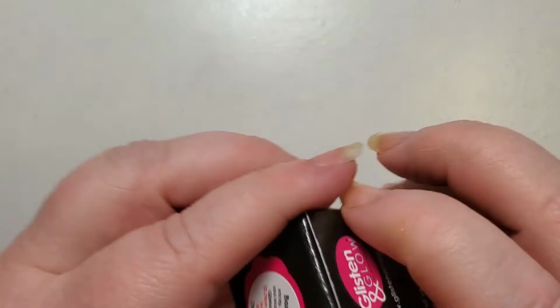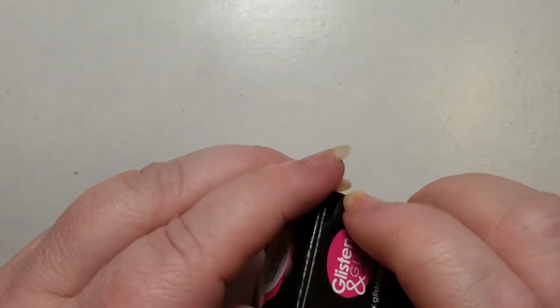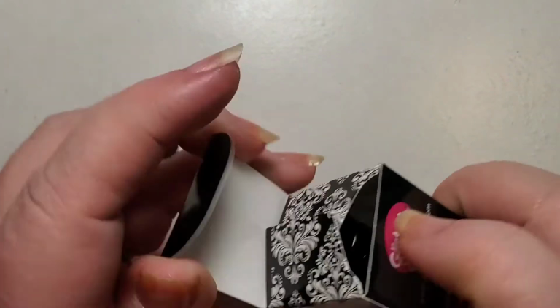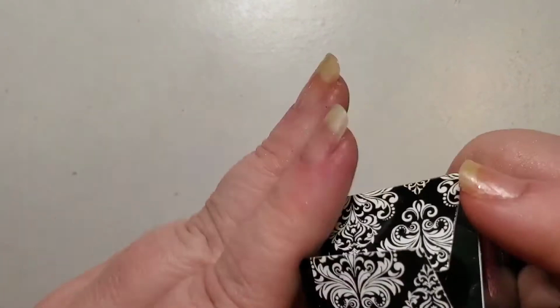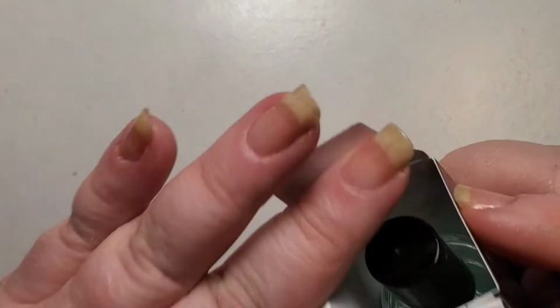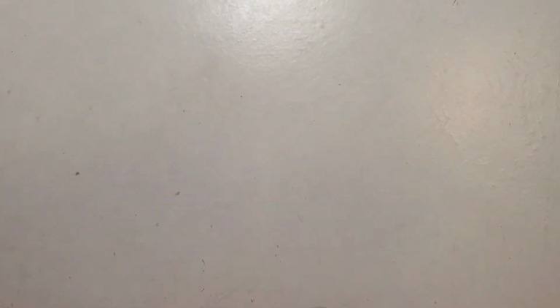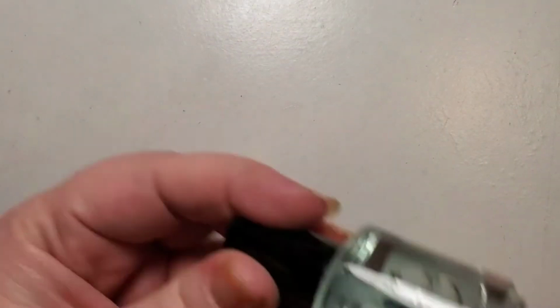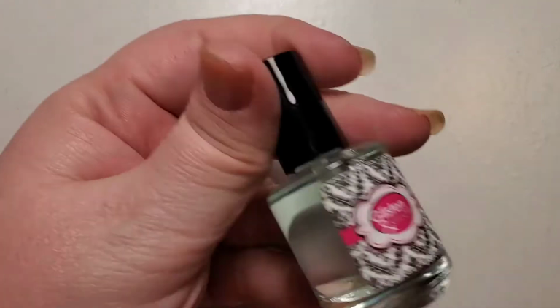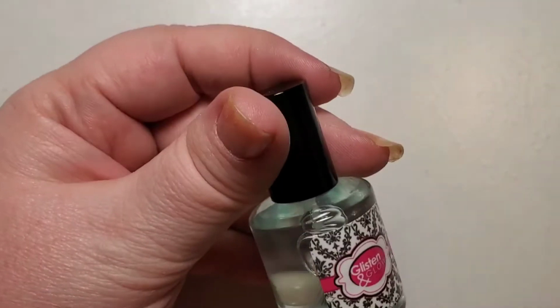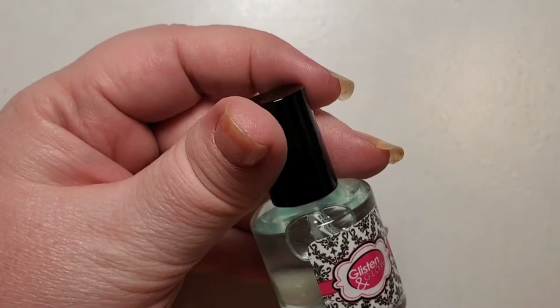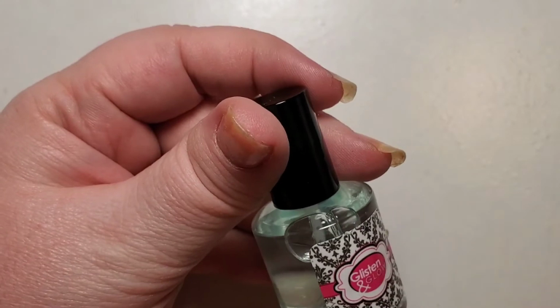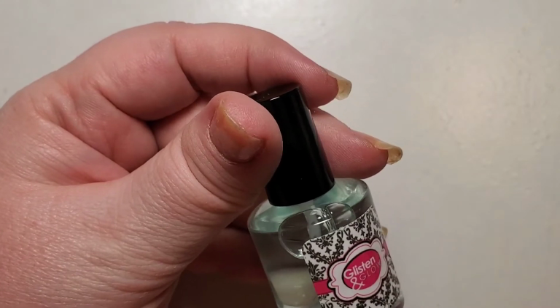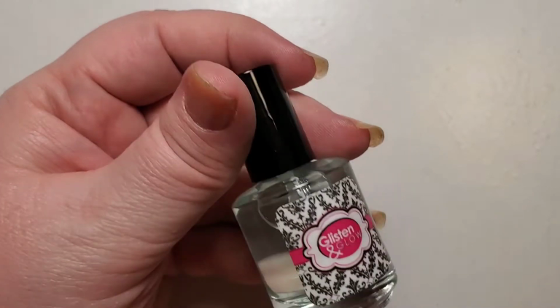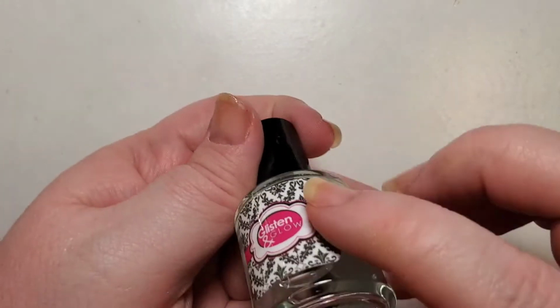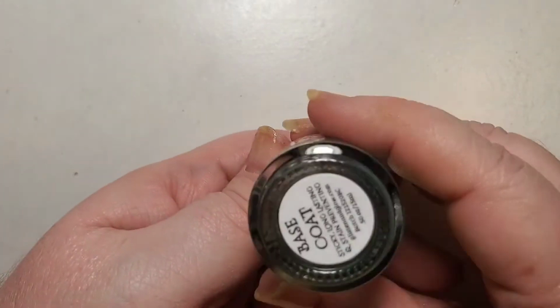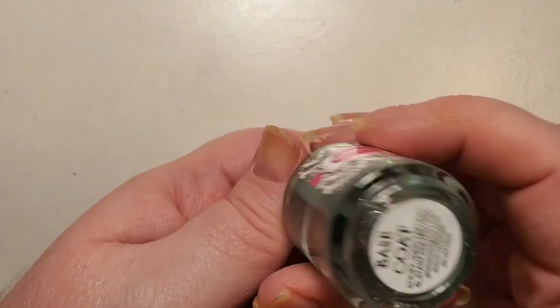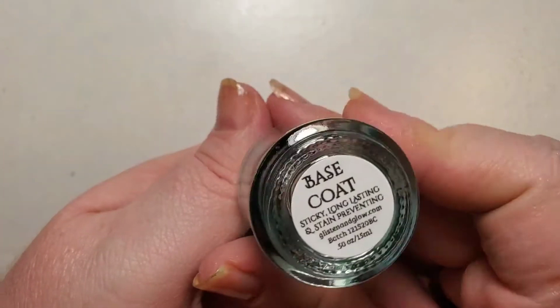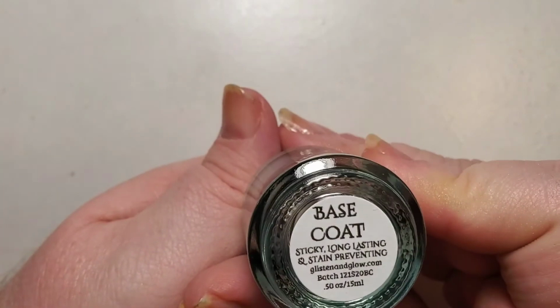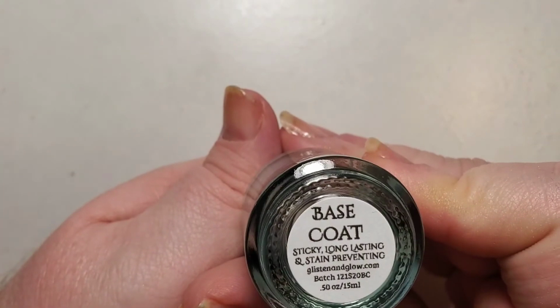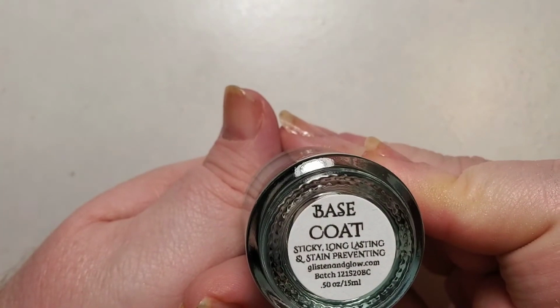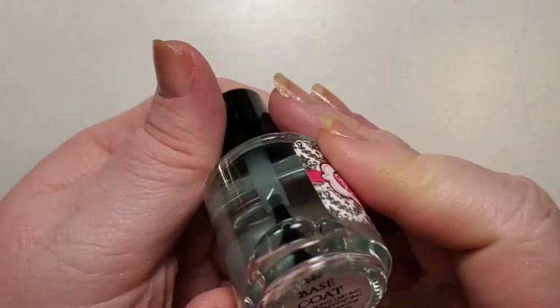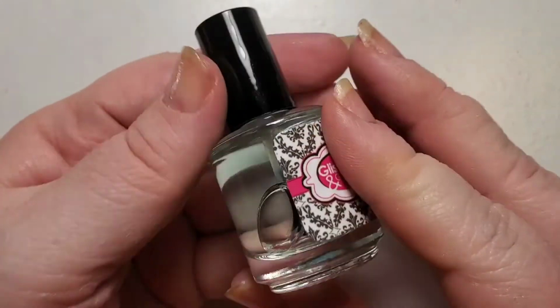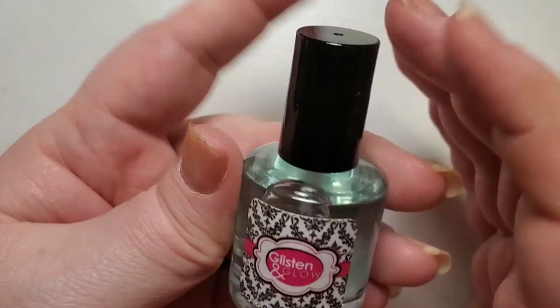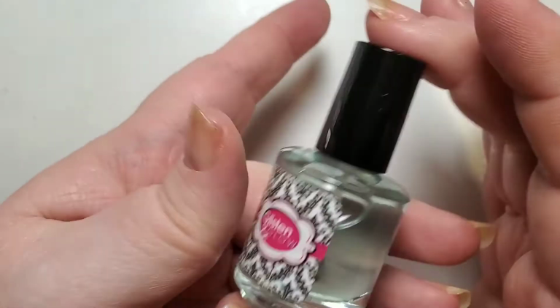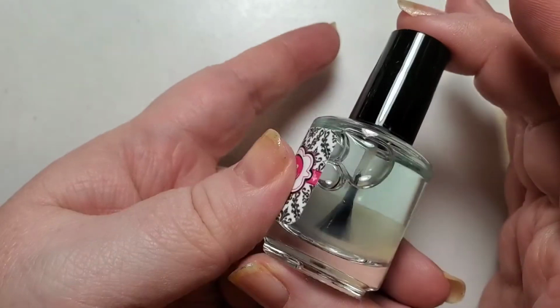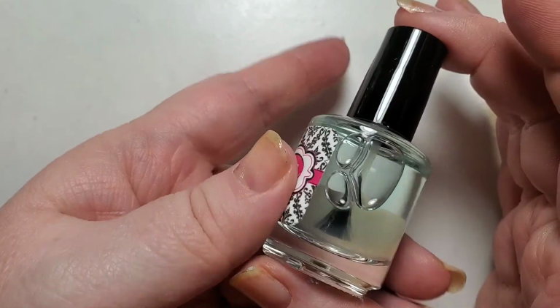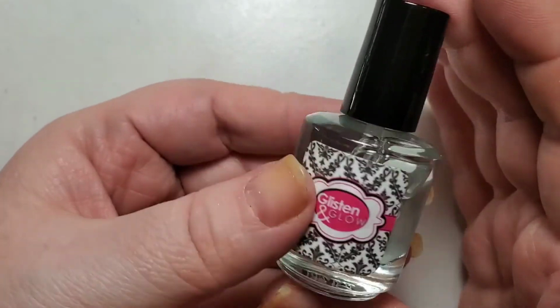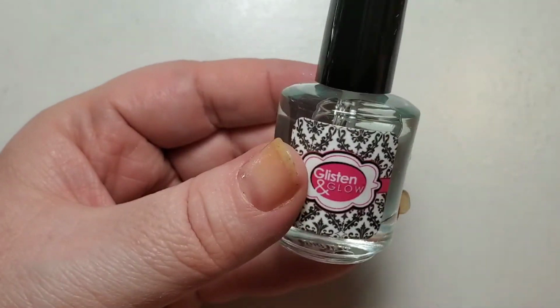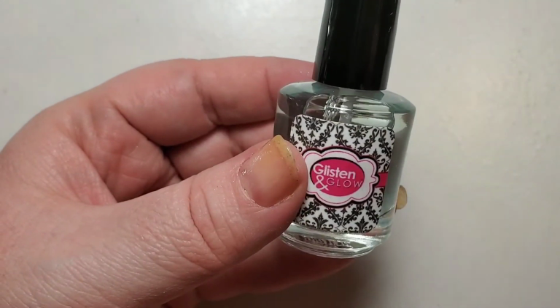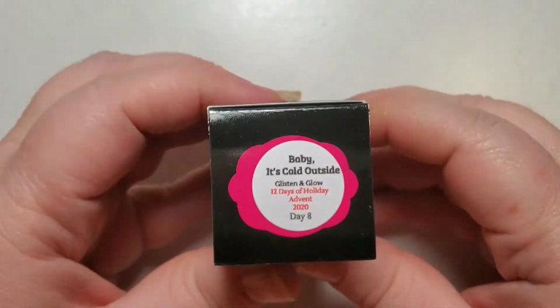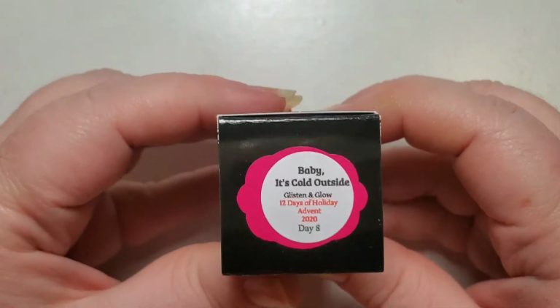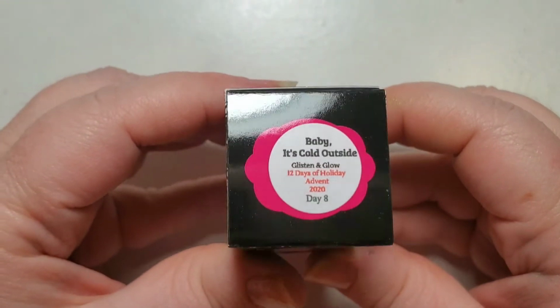Day seven is the base coat. This base coat is fantastic — I've been able to wear deep, deep red and my nails have not stained, so it's a great base coat.